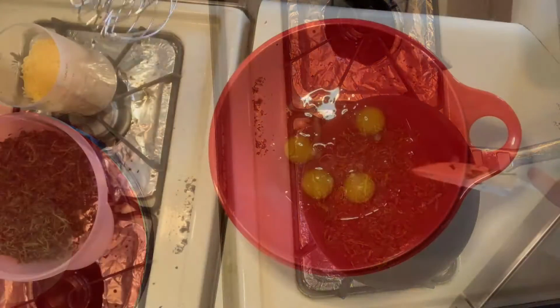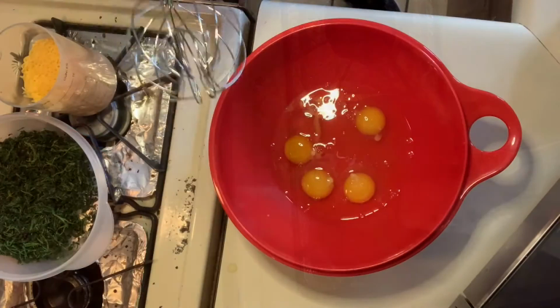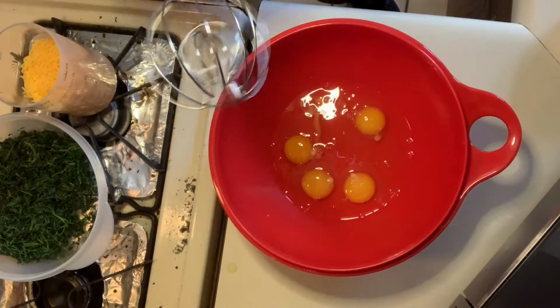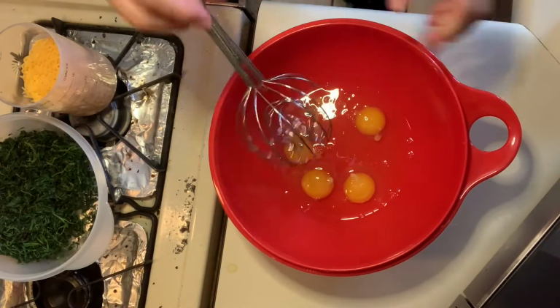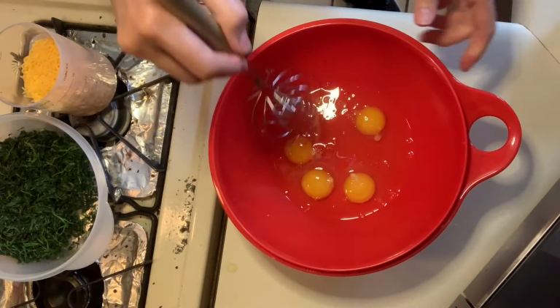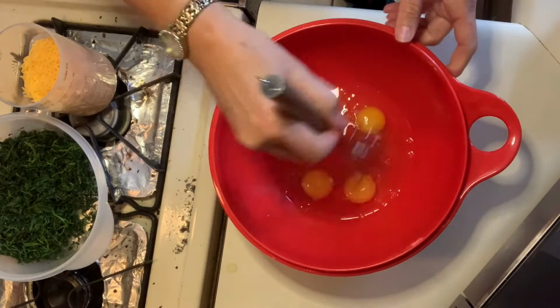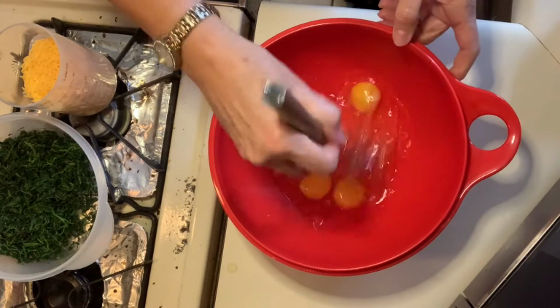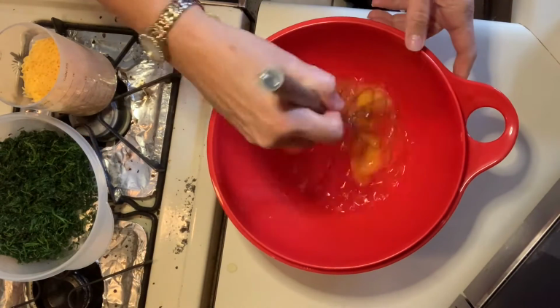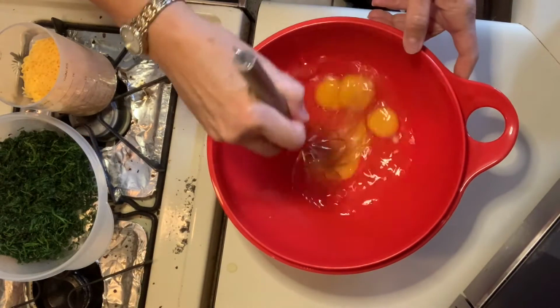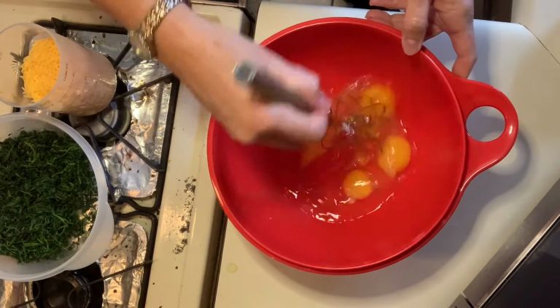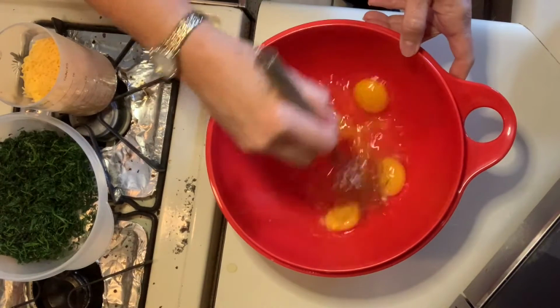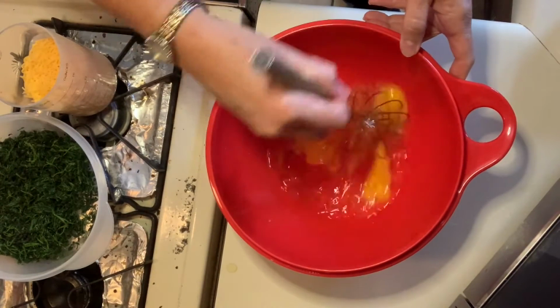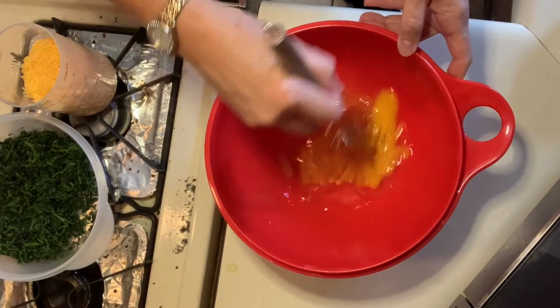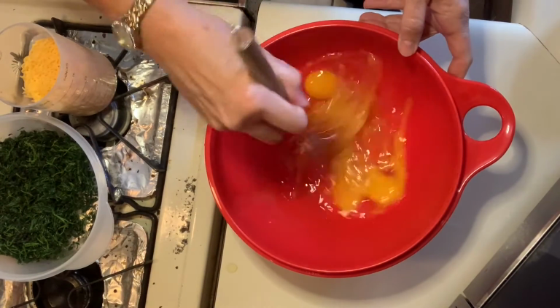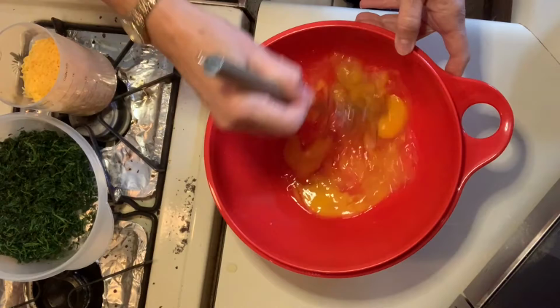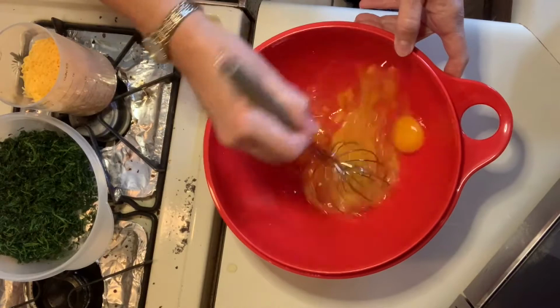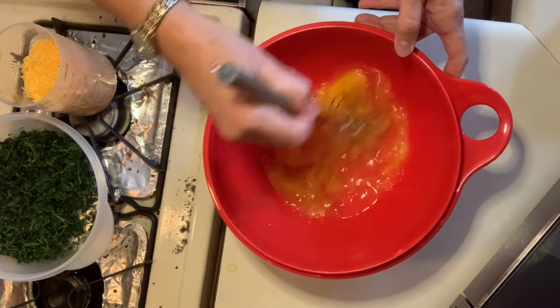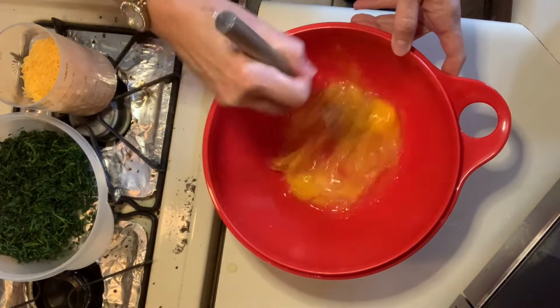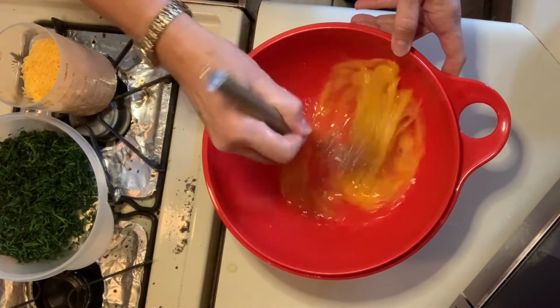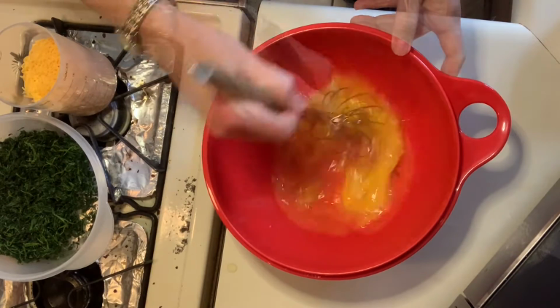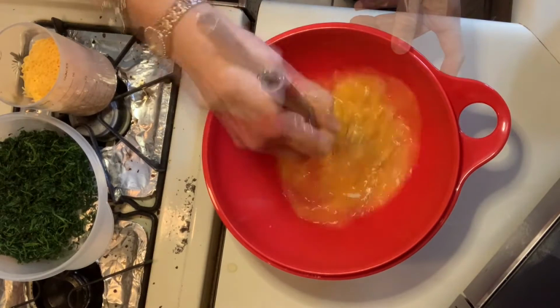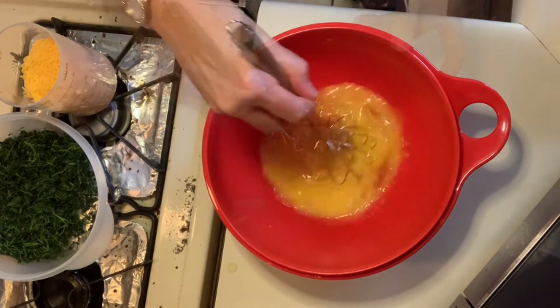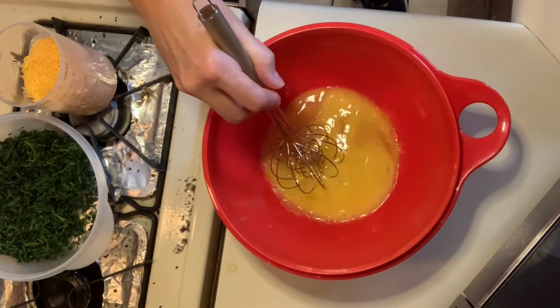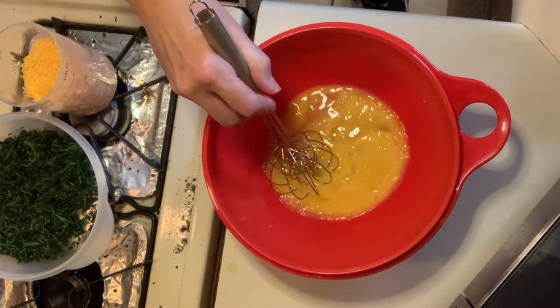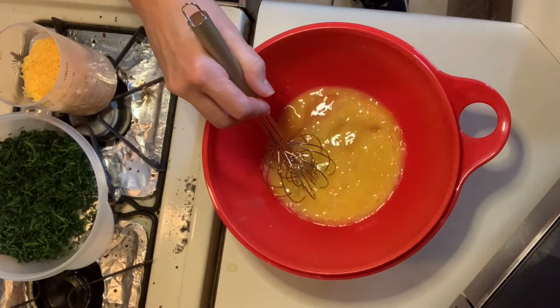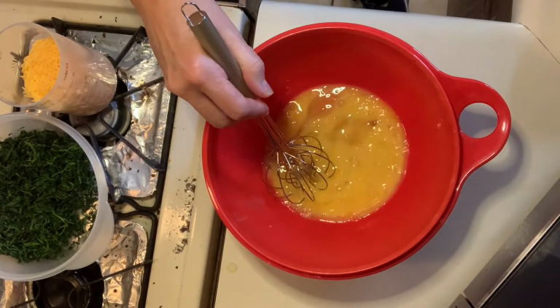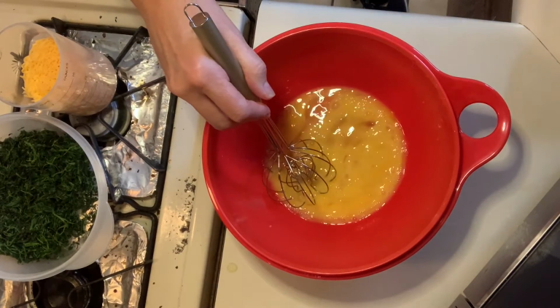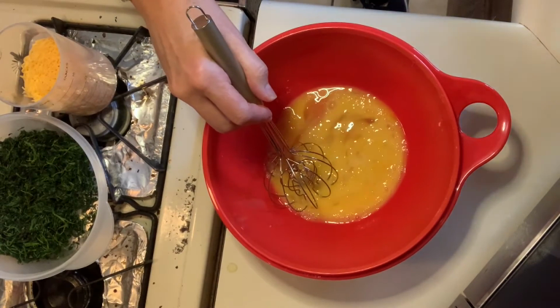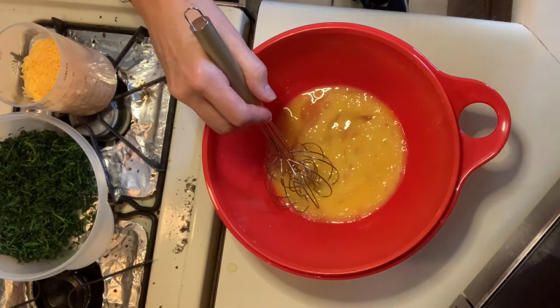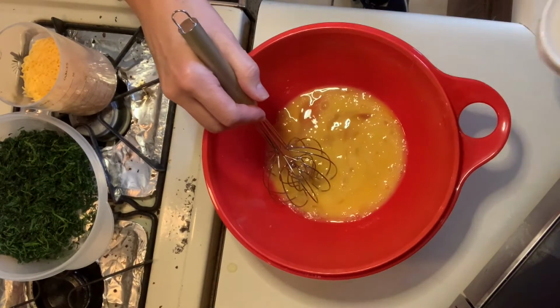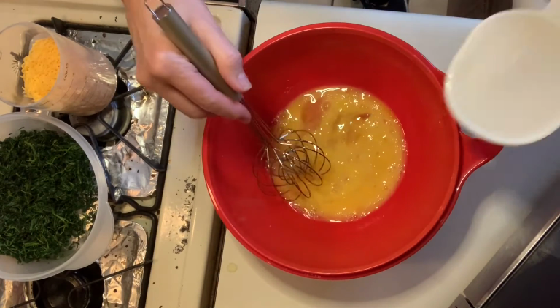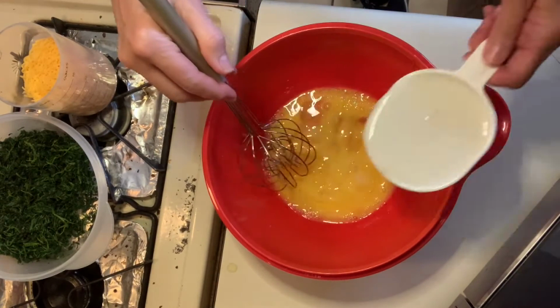In a bowl, we have our eggs that we are going to whisk. And then we're going to add in our unsweetened almond milk.